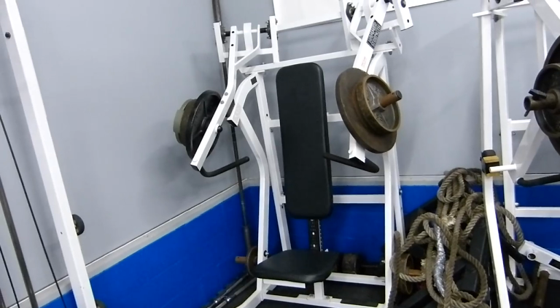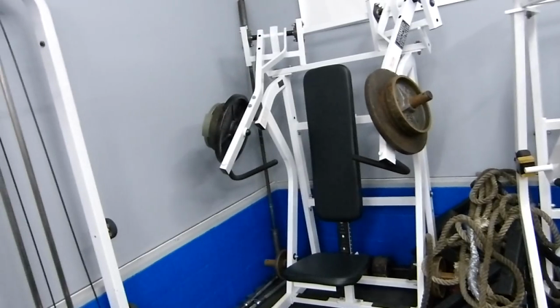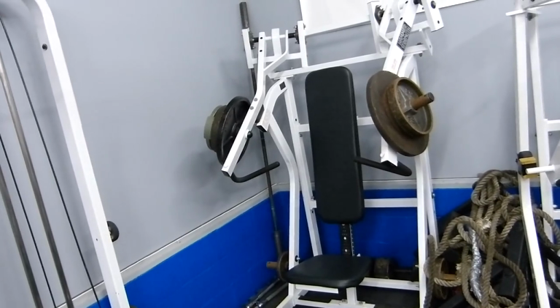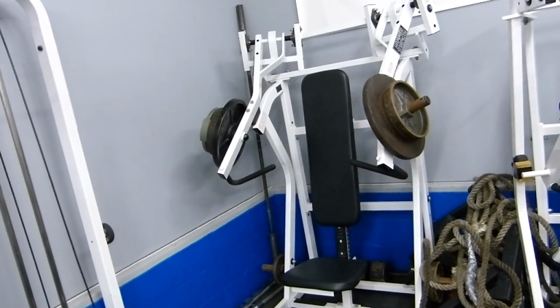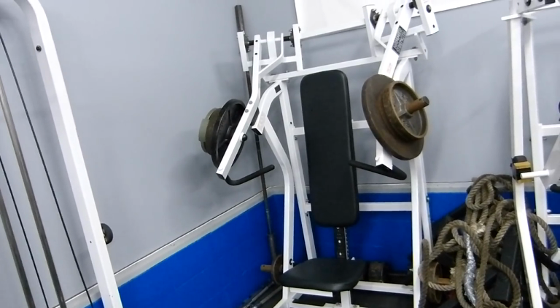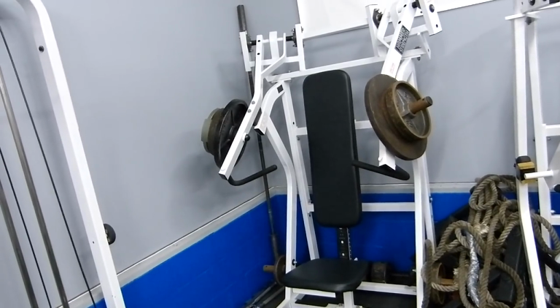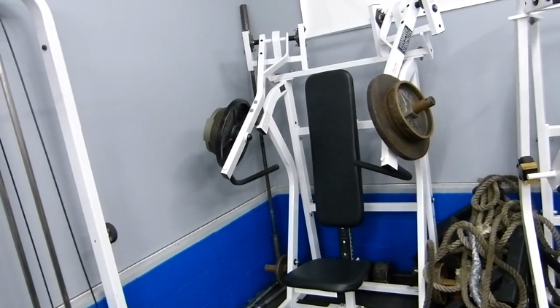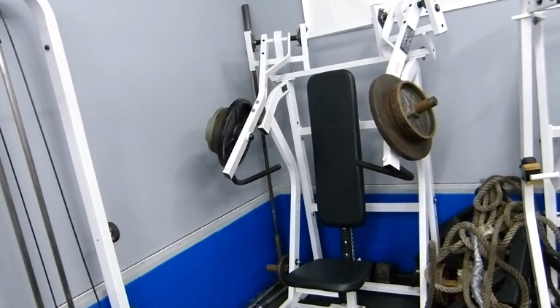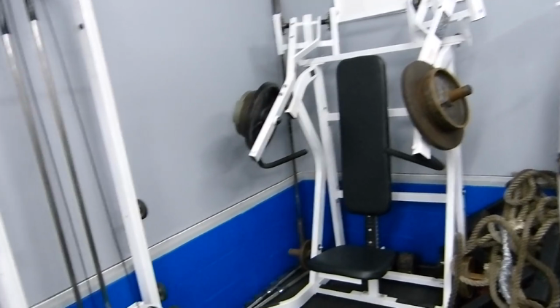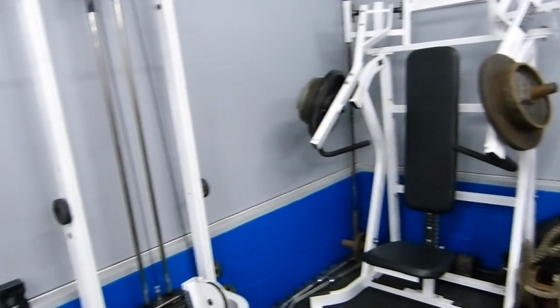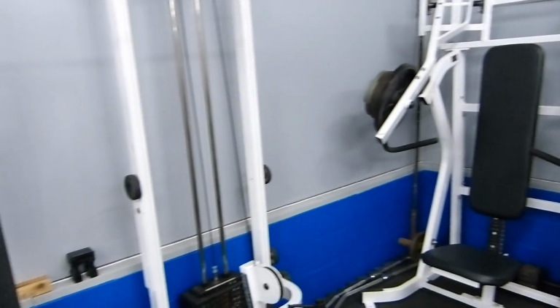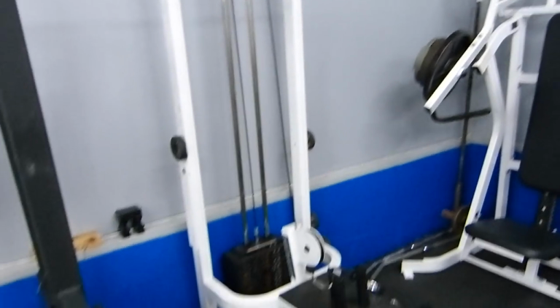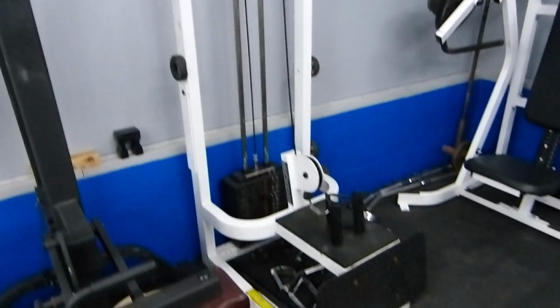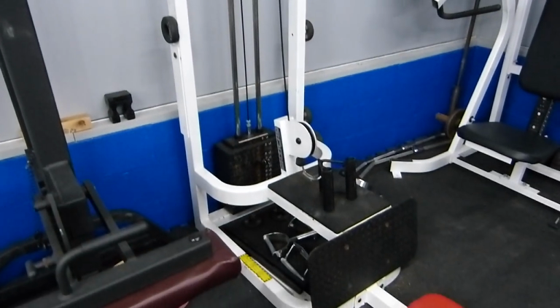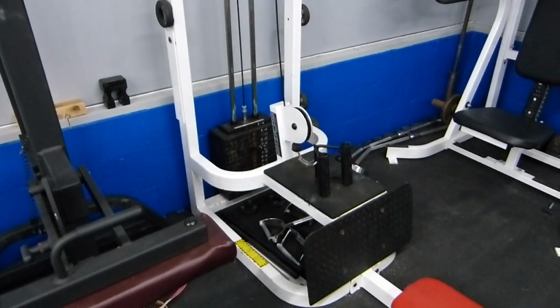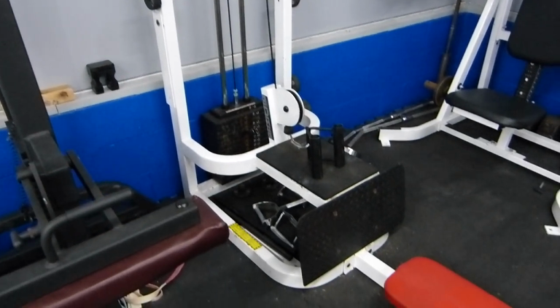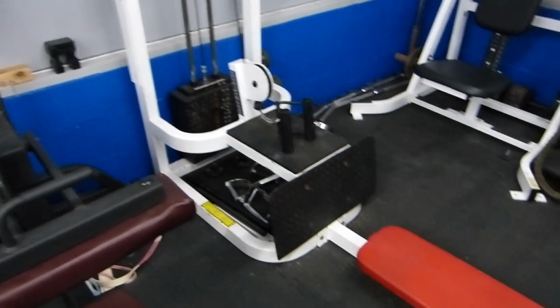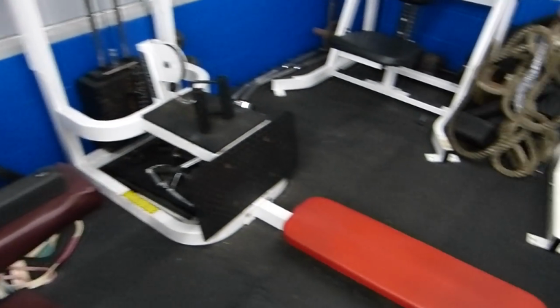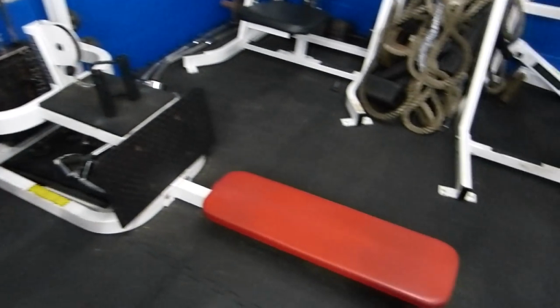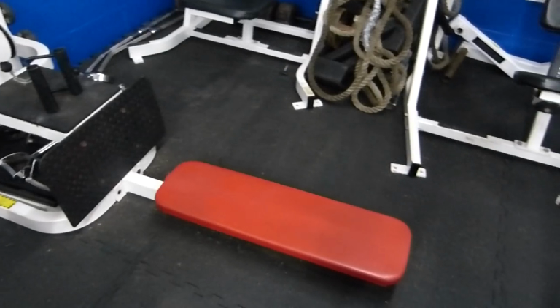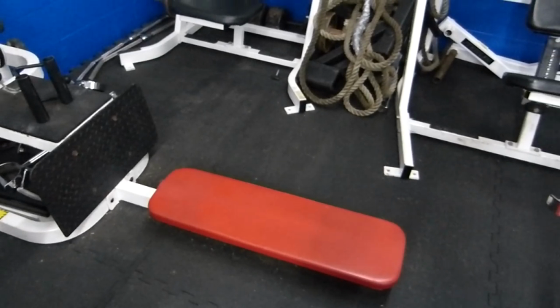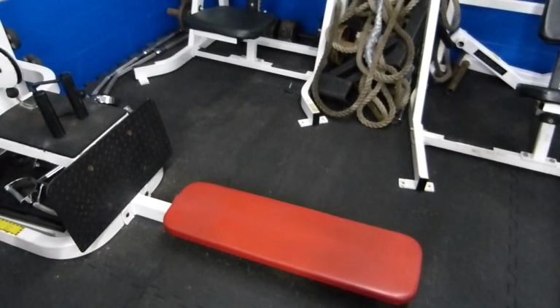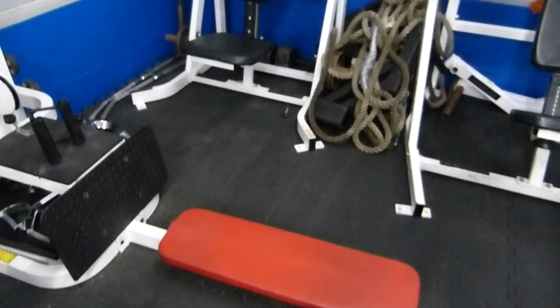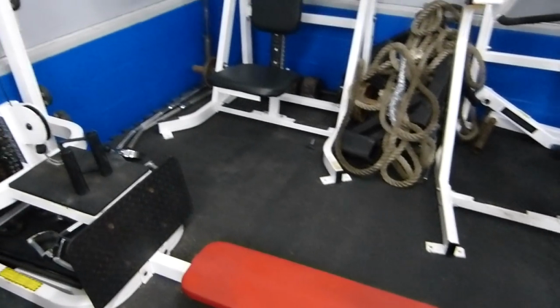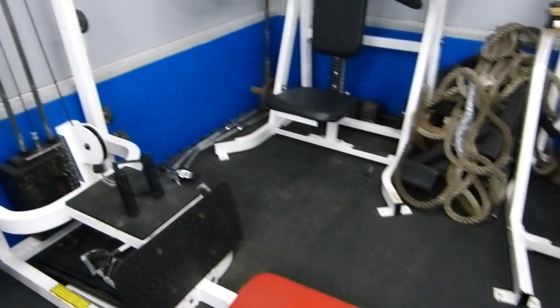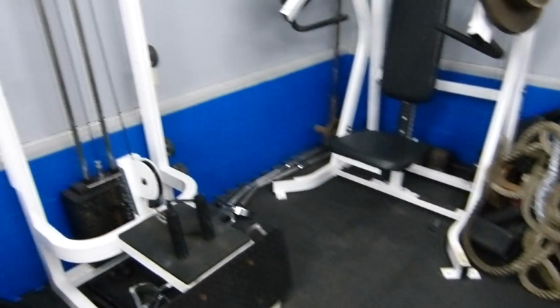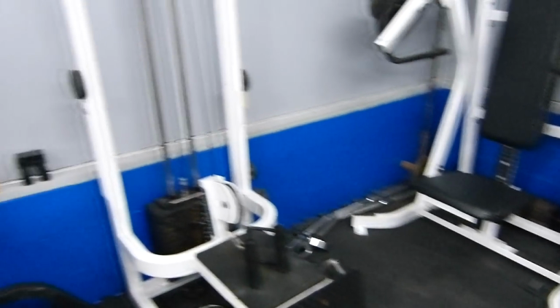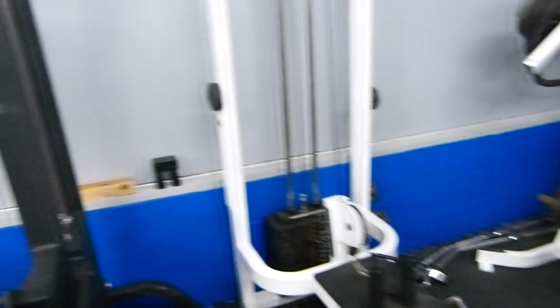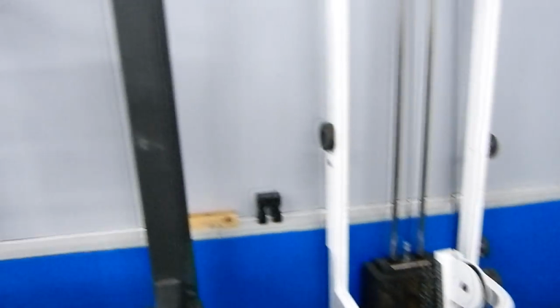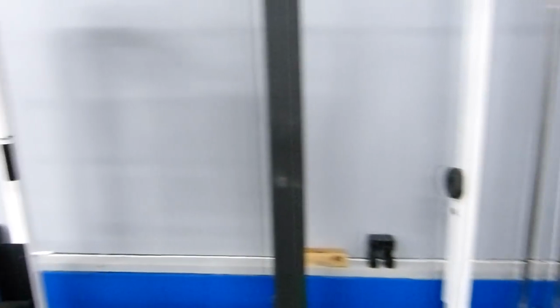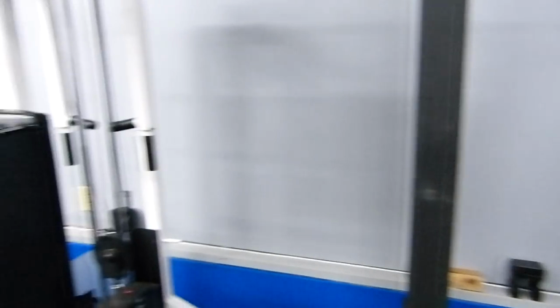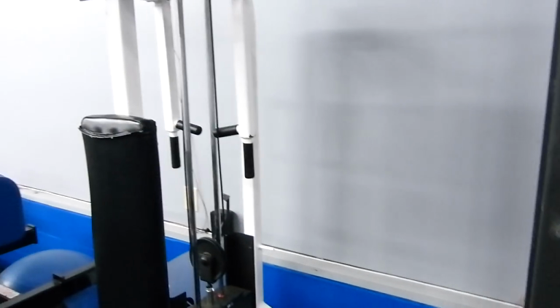Oh this is like a lower lat pull down. Yeah, that's just a Max Cam low row. Oh, that's cool.